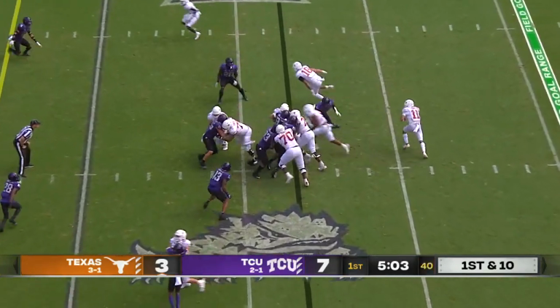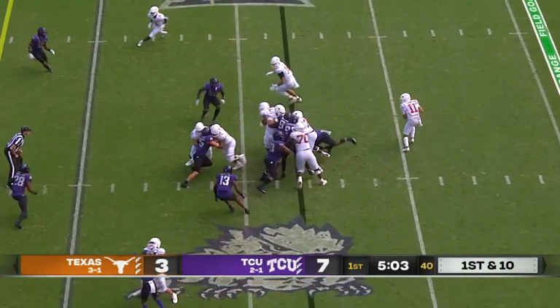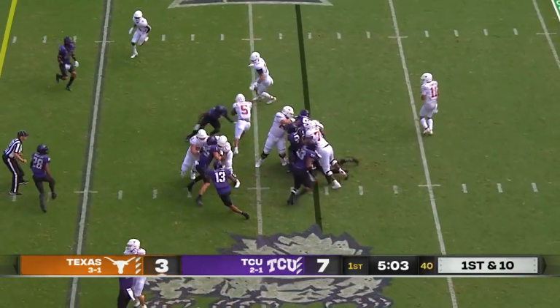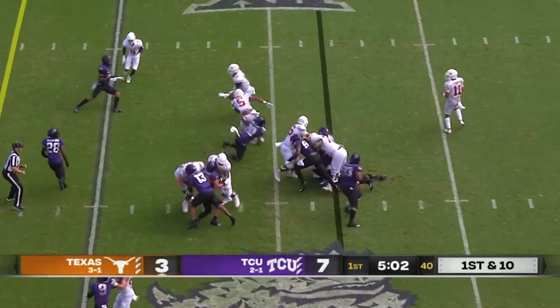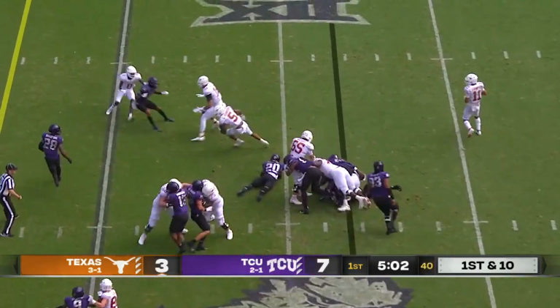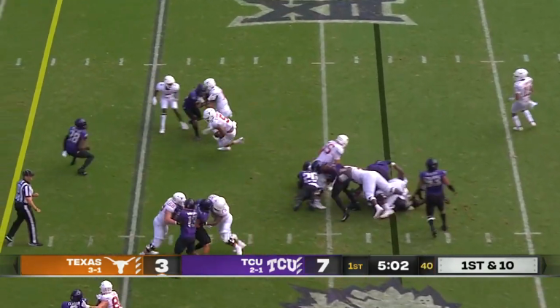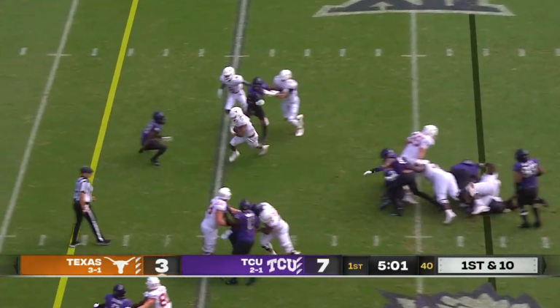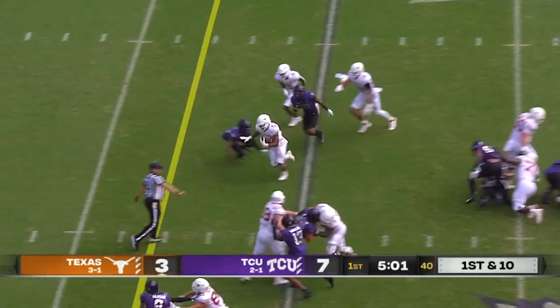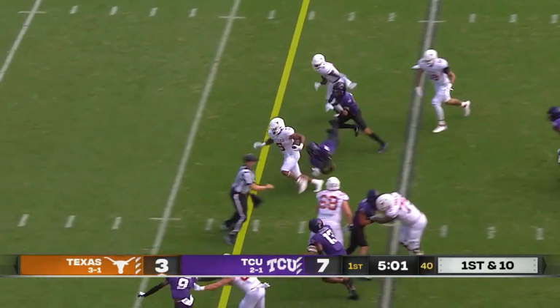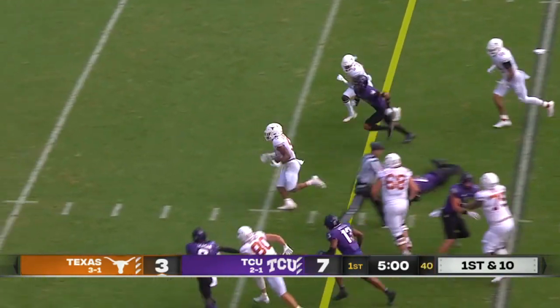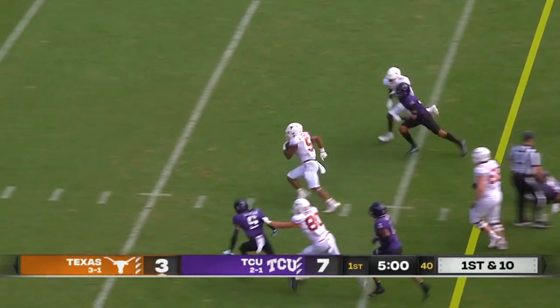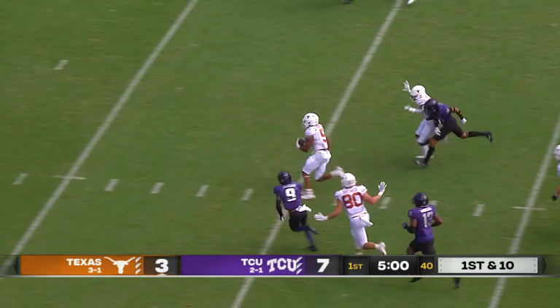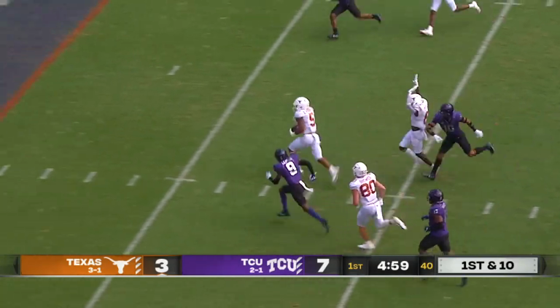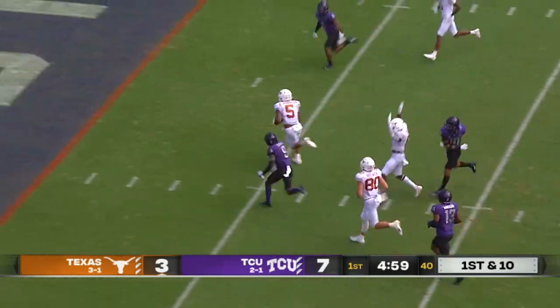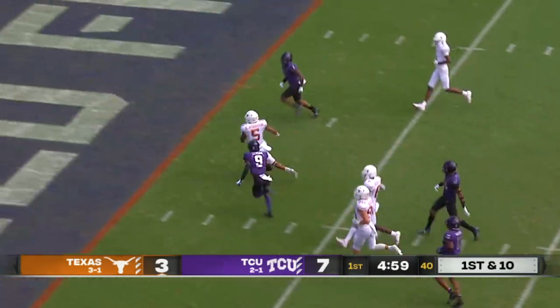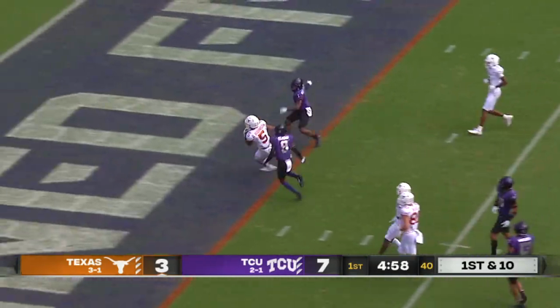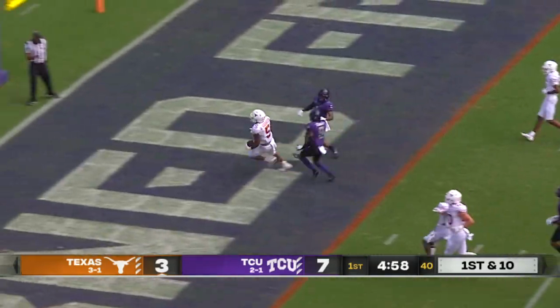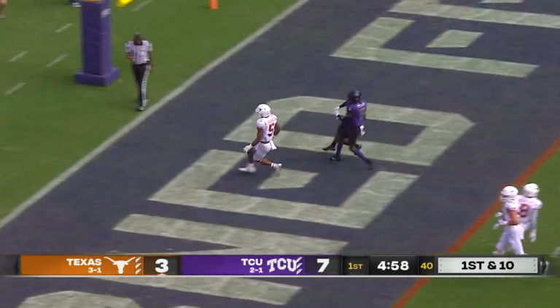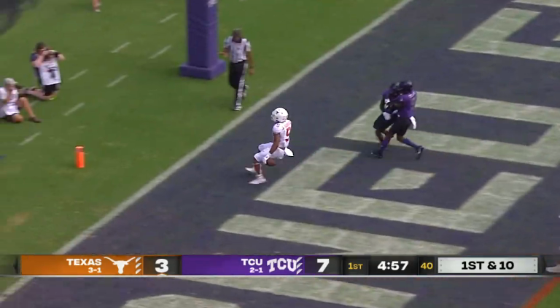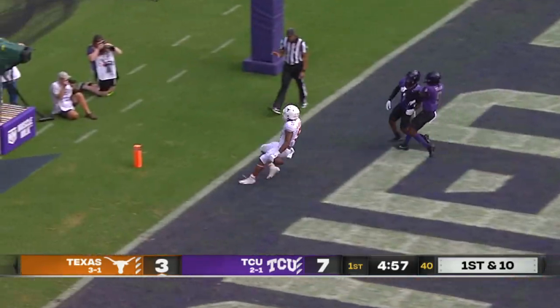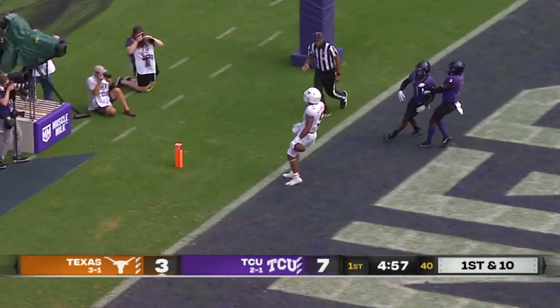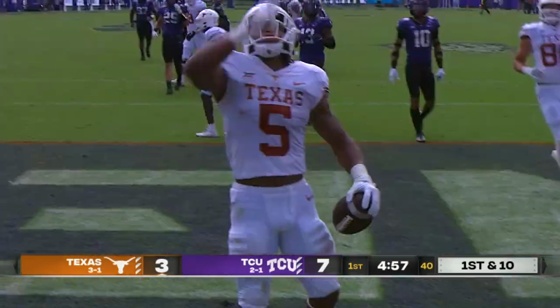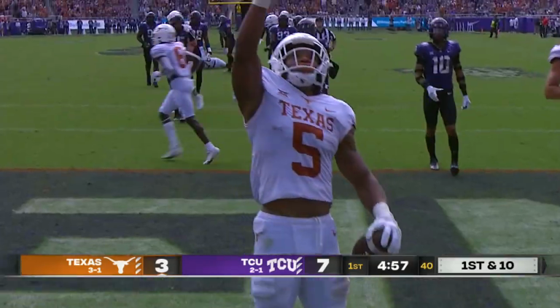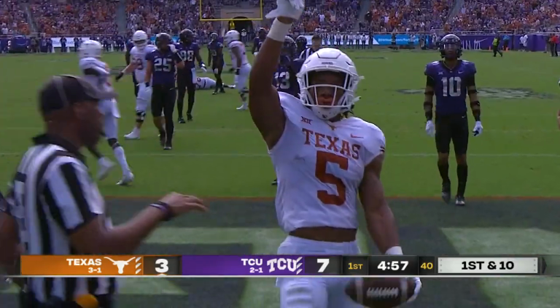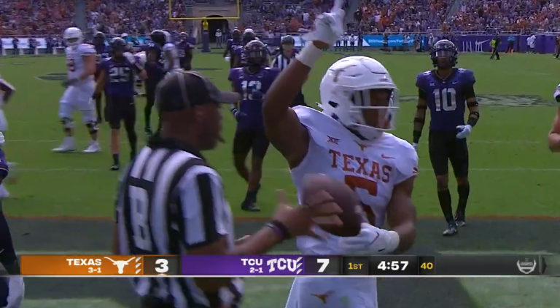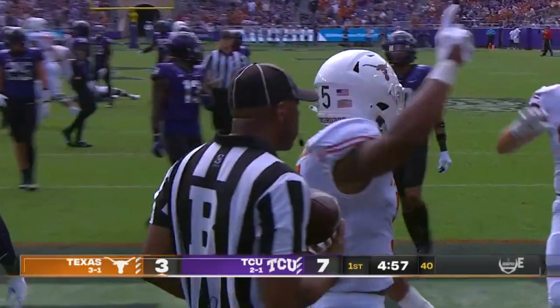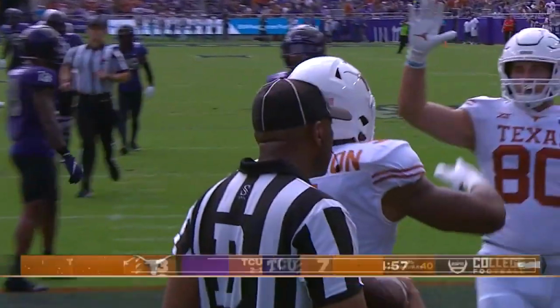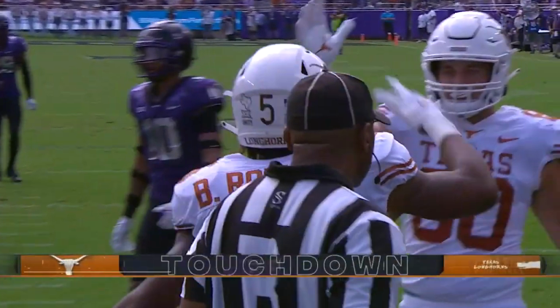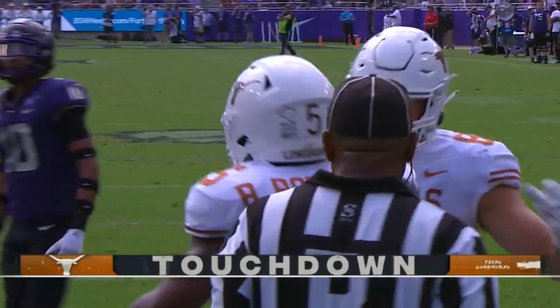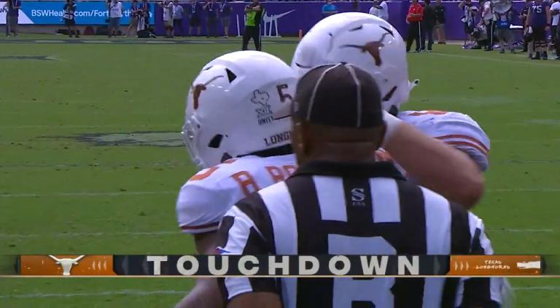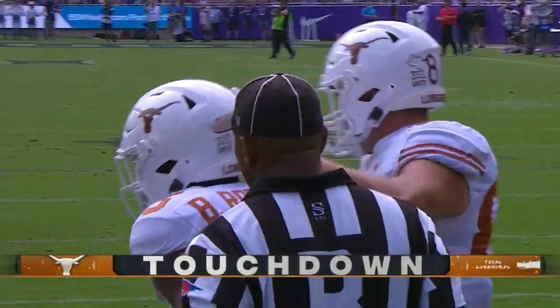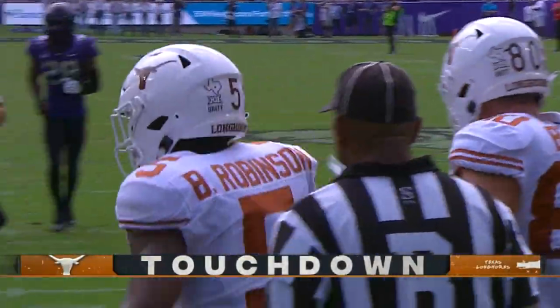Robinson up the middle, able to break another tackle, and another one — and a house call for Bijan Robinson. Touchdown, Texas — 27 yards.